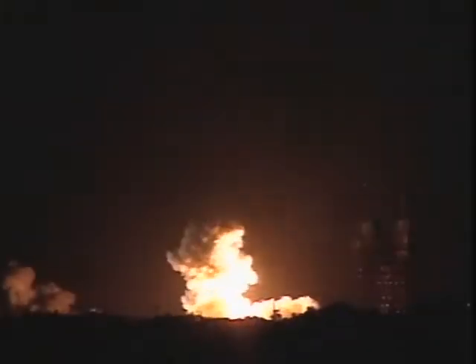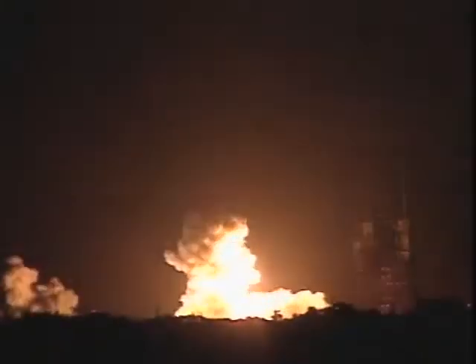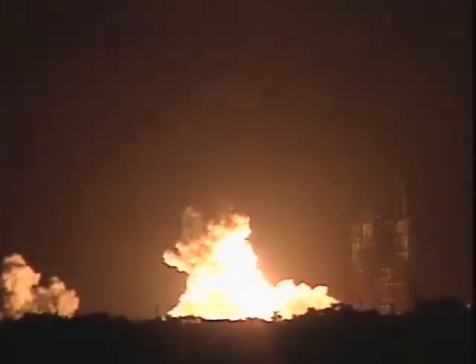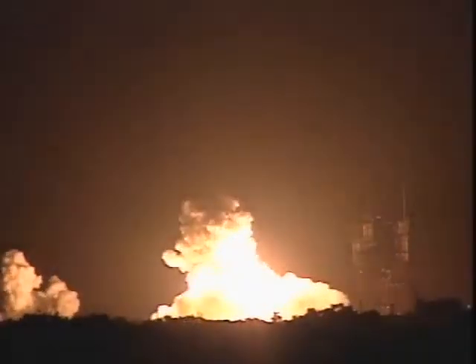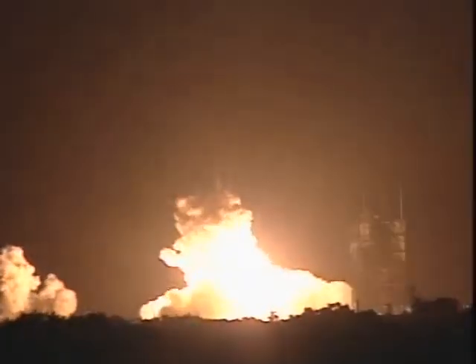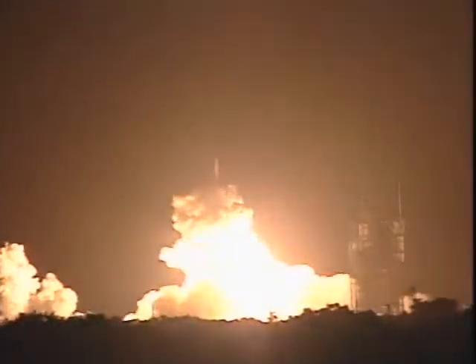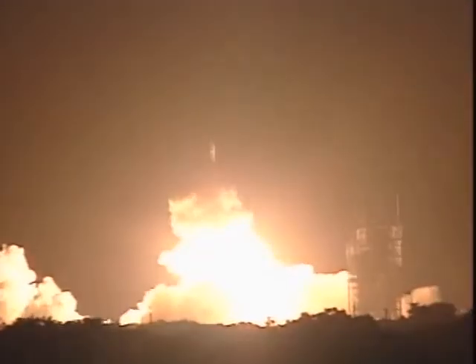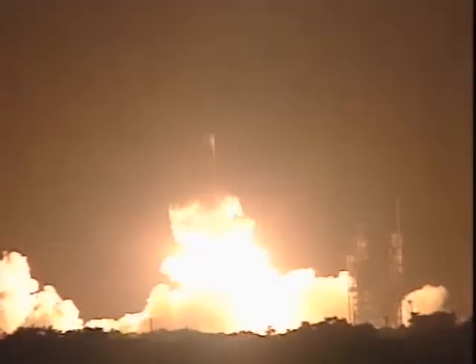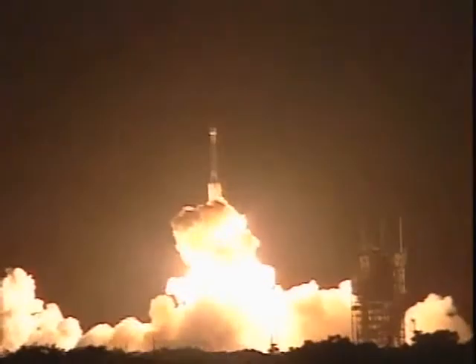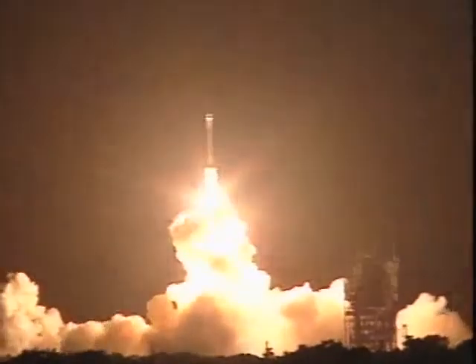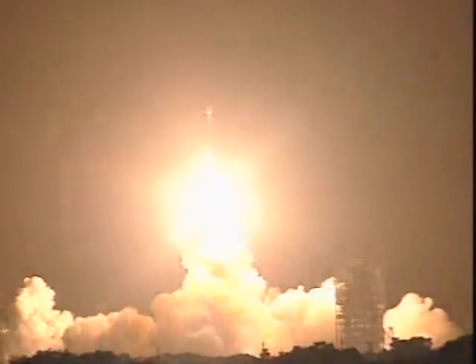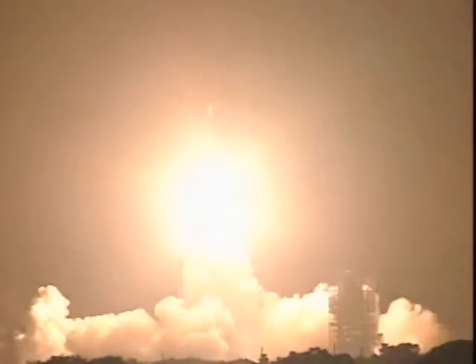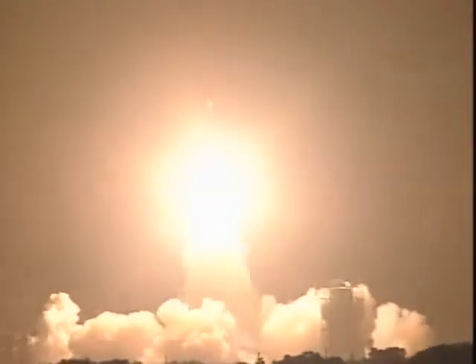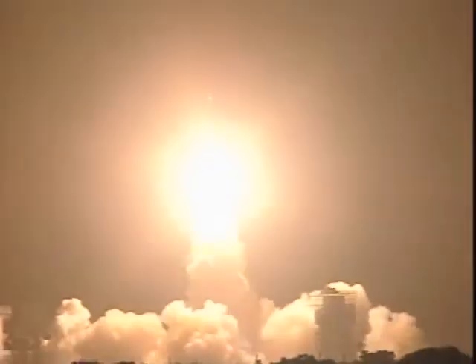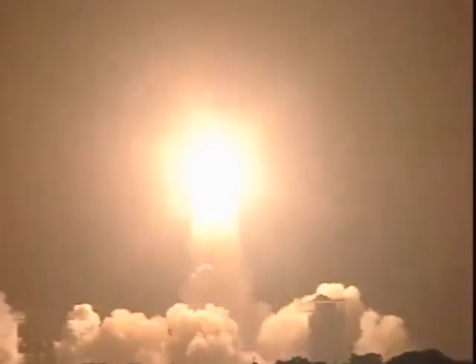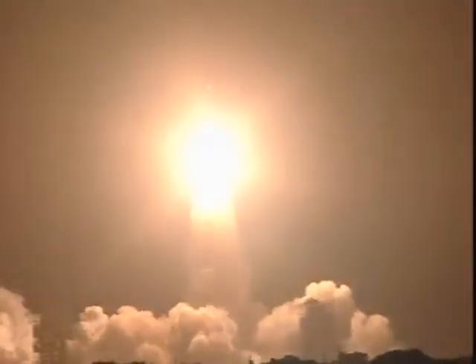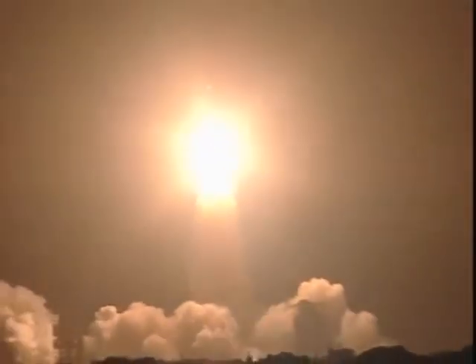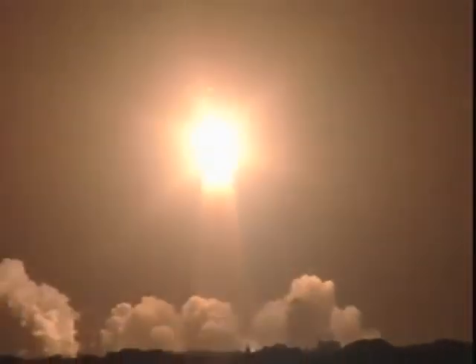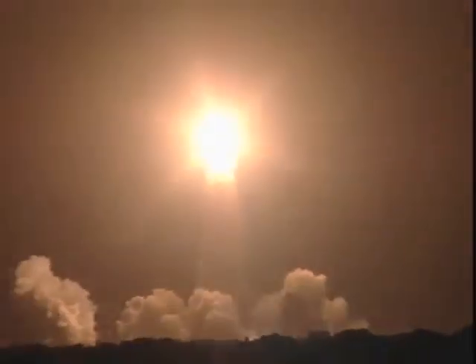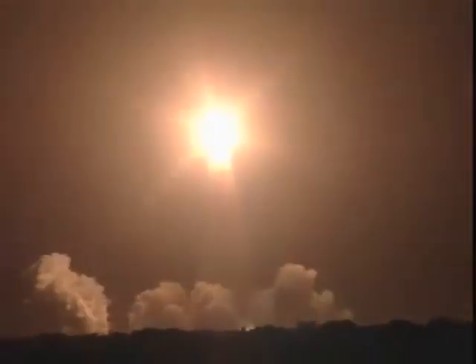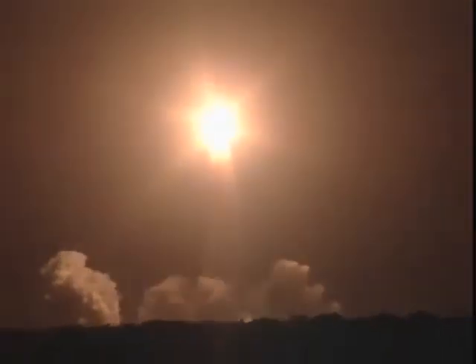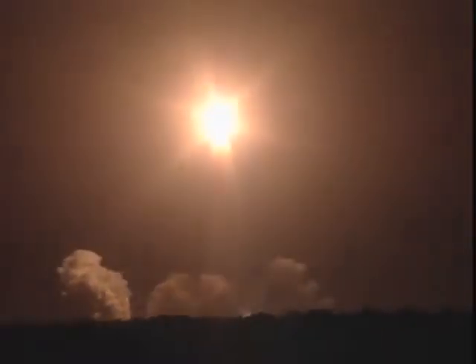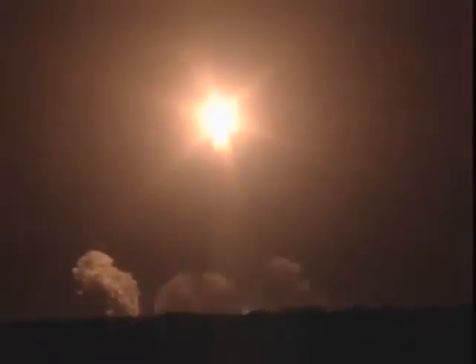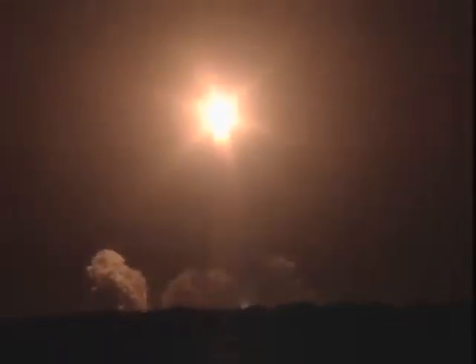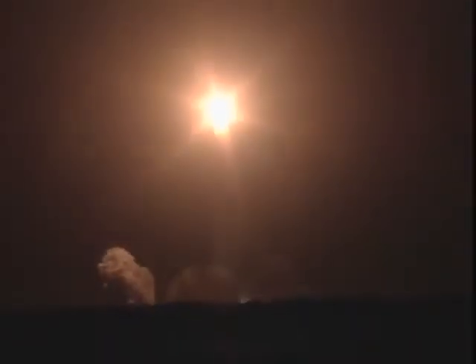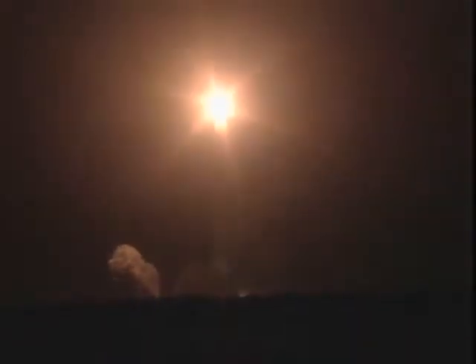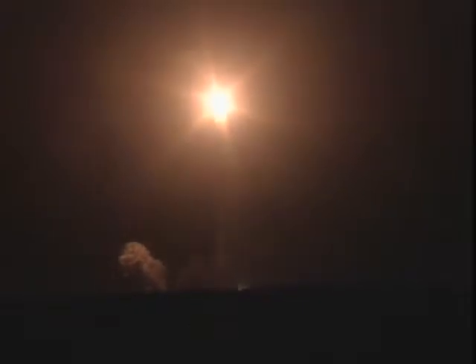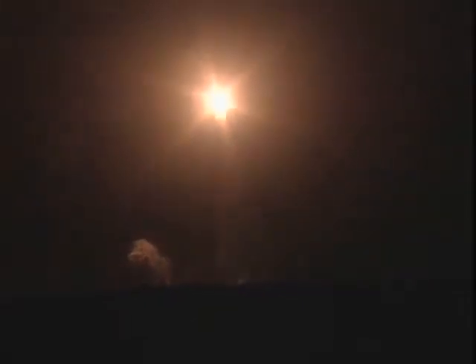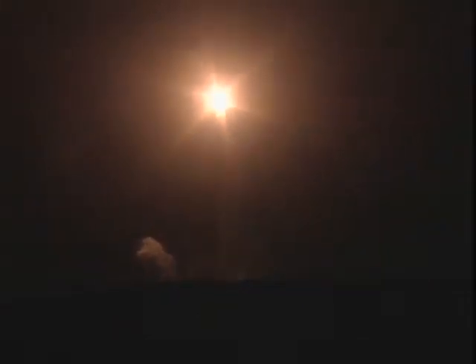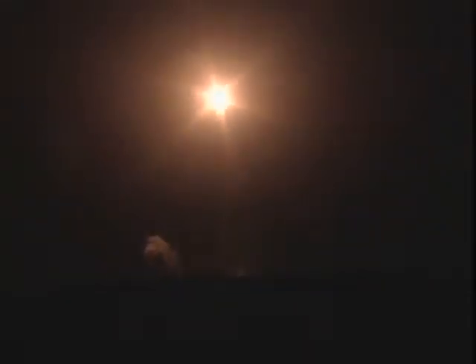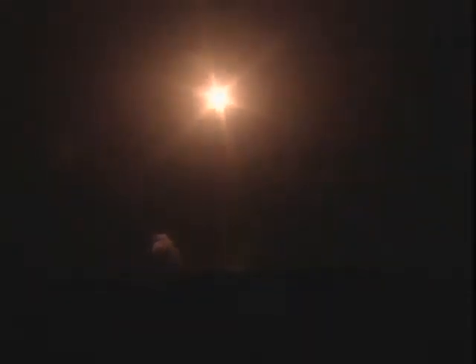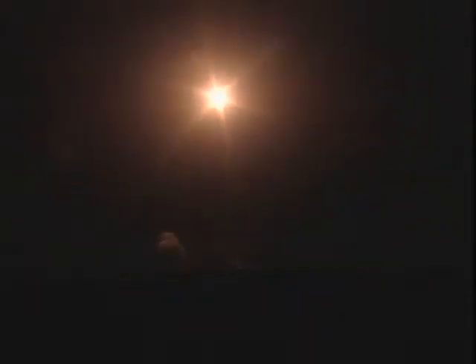And liftoff of the Delta rocket with Opportunity, a chance to explore and unlock the secrets of our neighboring planet. The transients at liftoff.